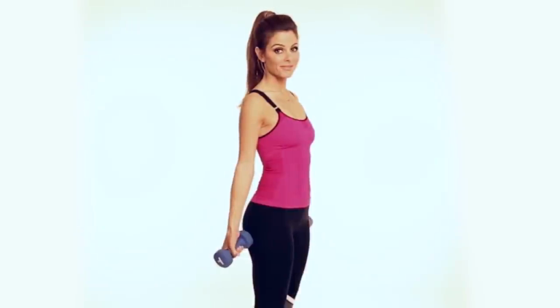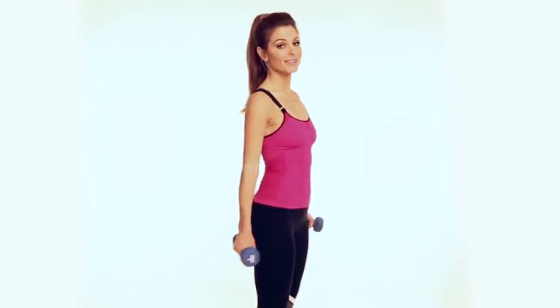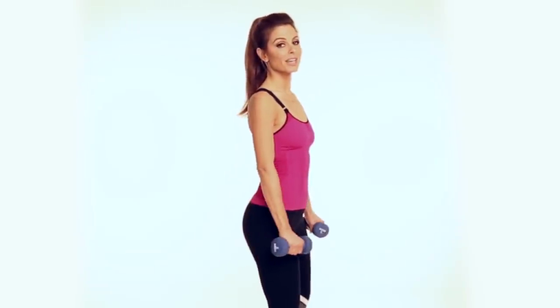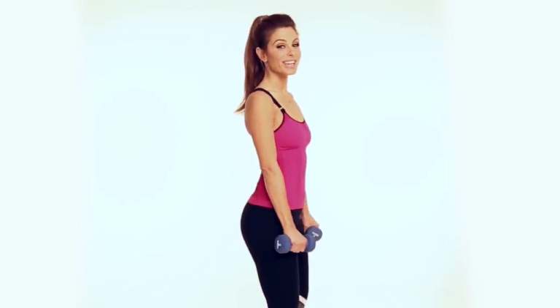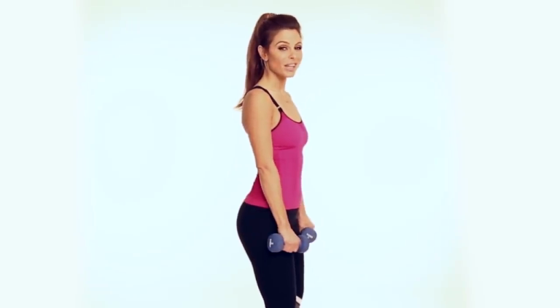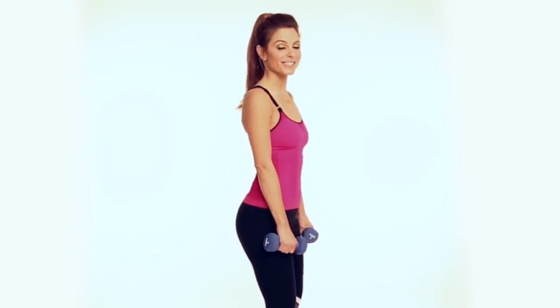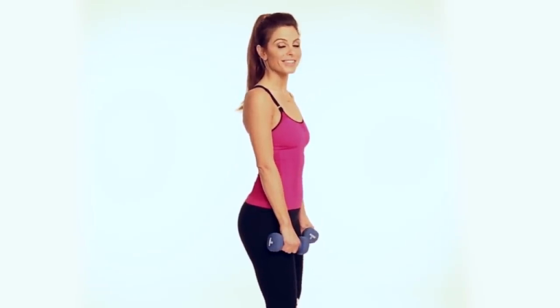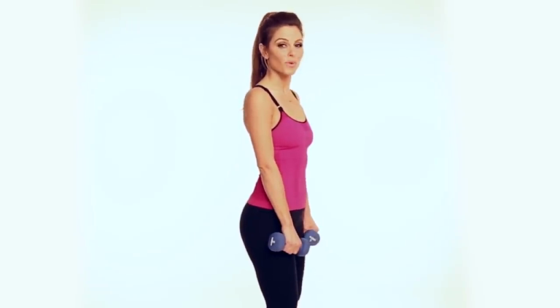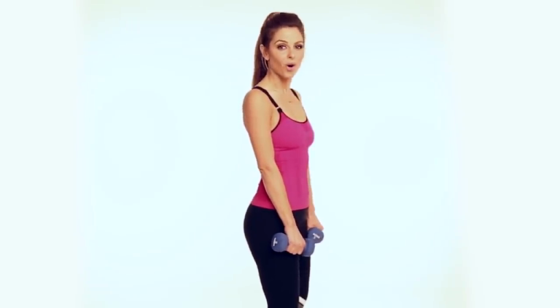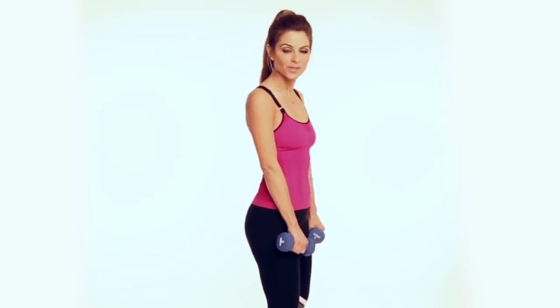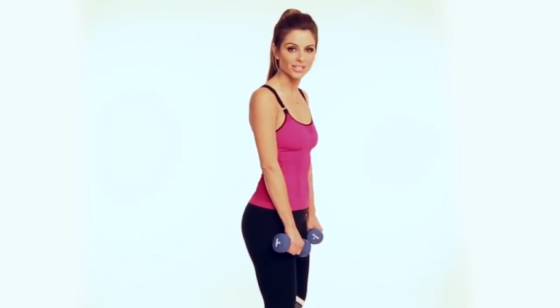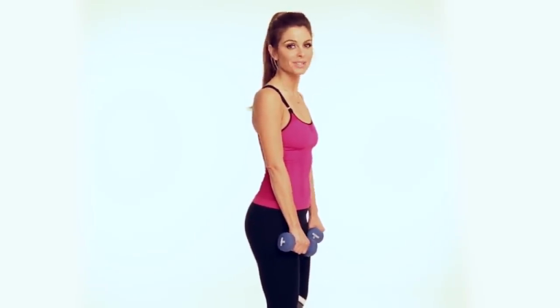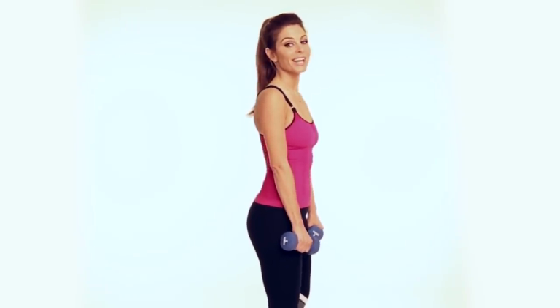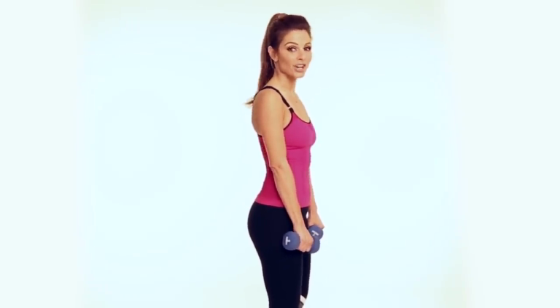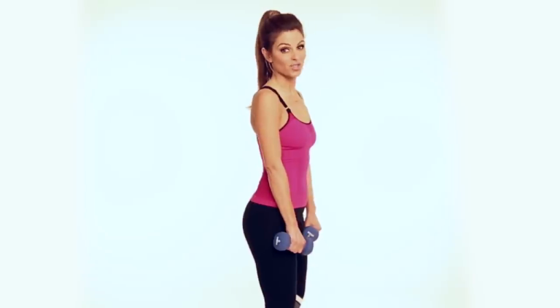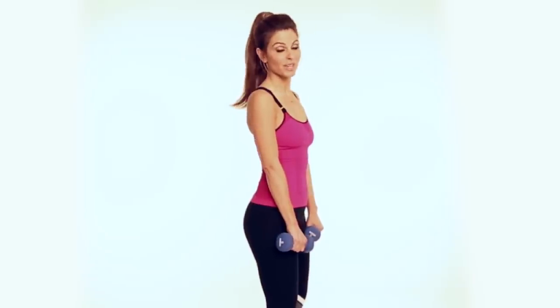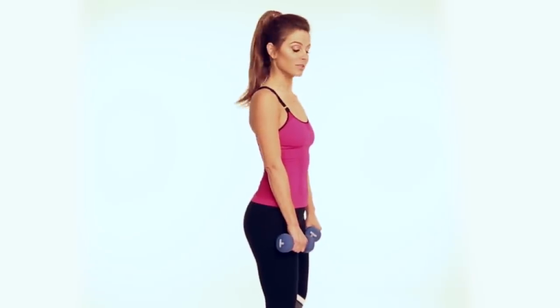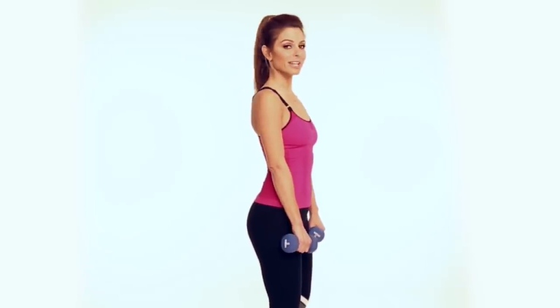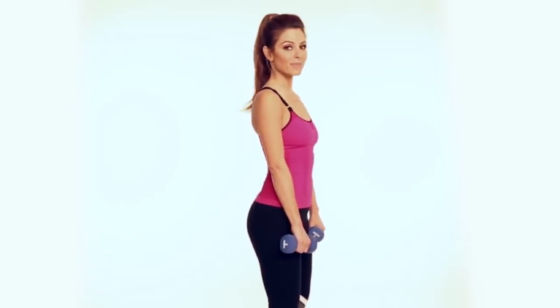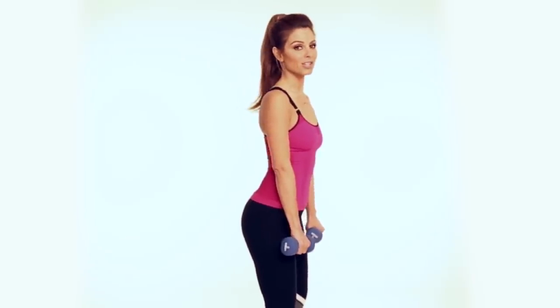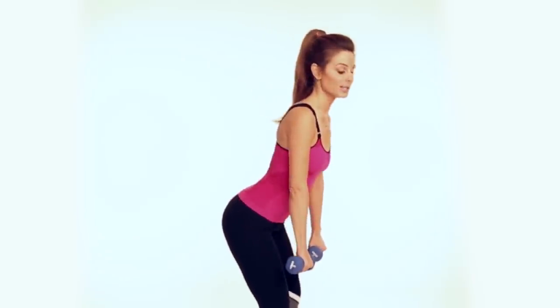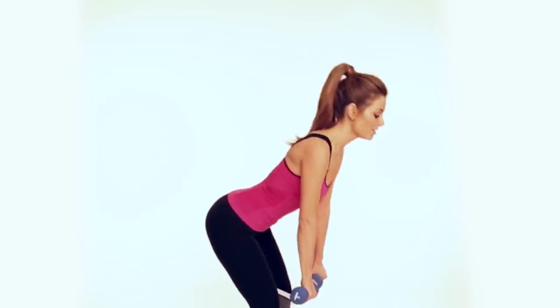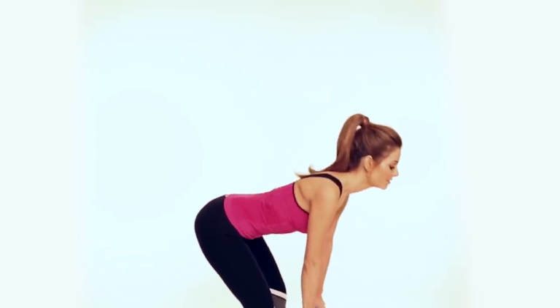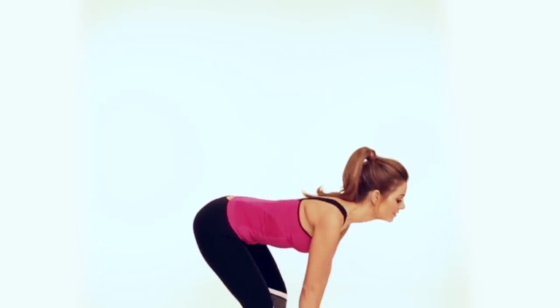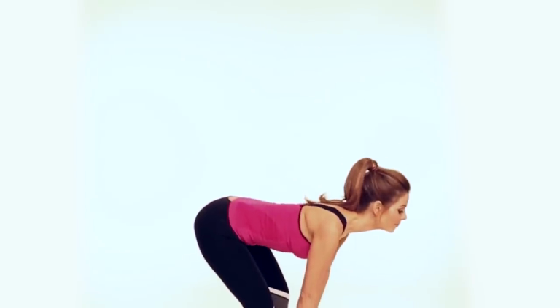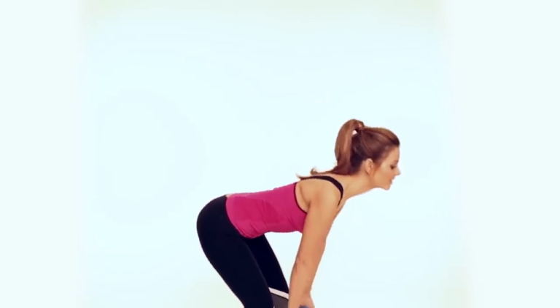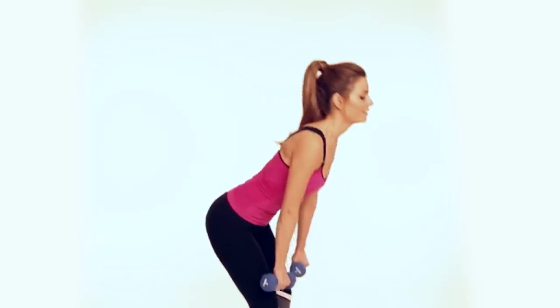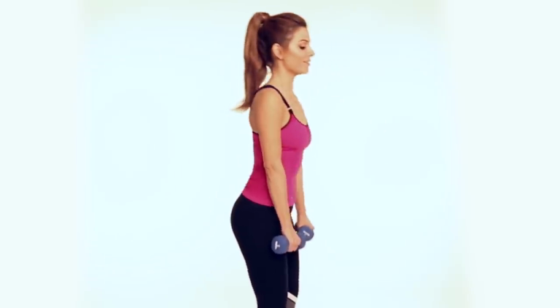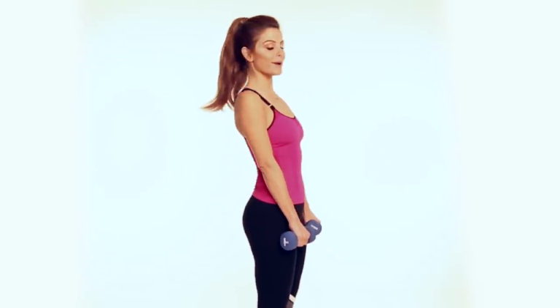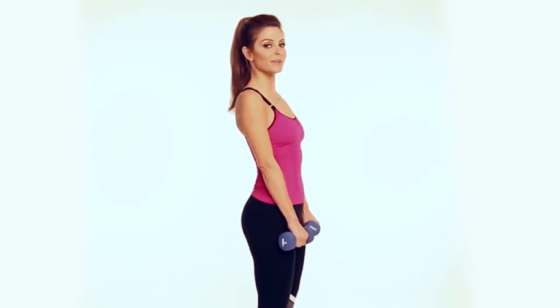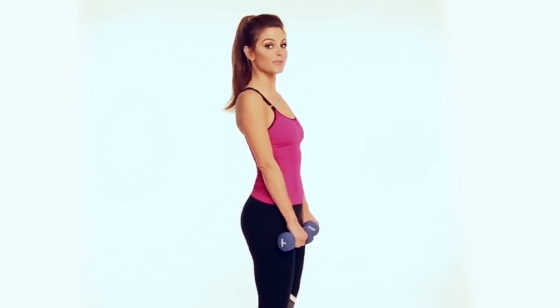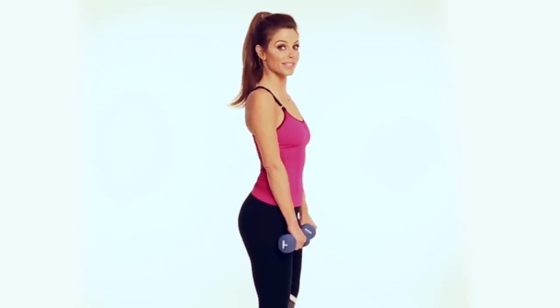Deadlifts. Keep your knees slightly bent — that's the one thing I always used to forget to do, and it actually causes injury, so be careful. Knees slightly bent, and you're just going to dip down and come back up. Do 15 of these.